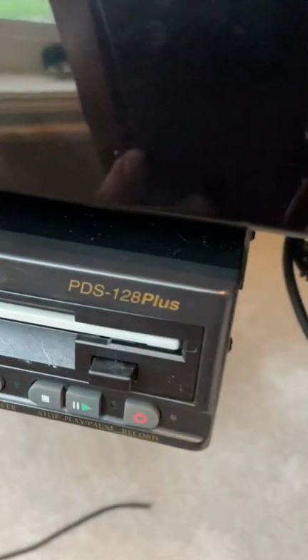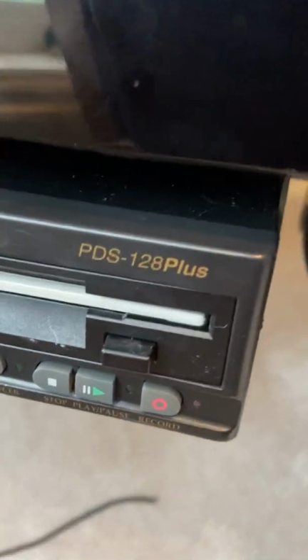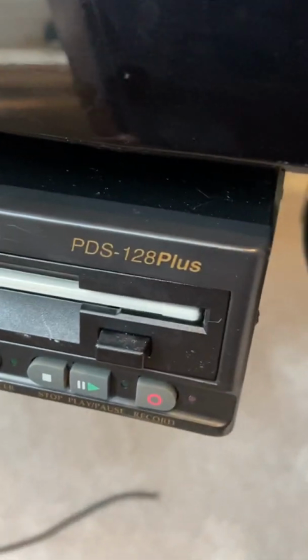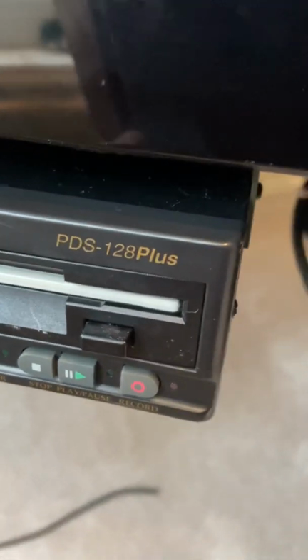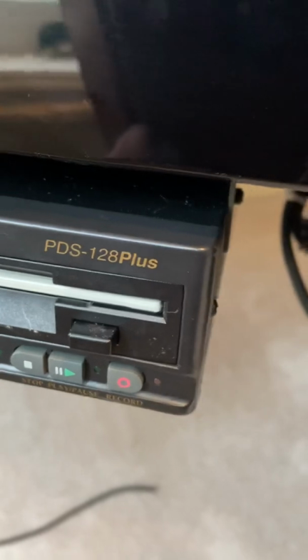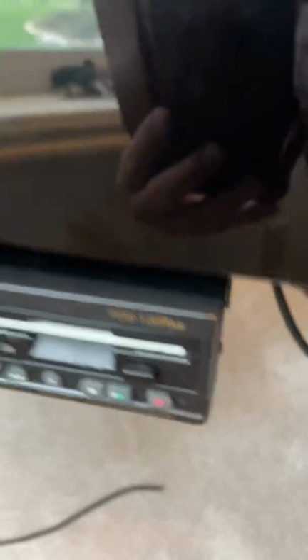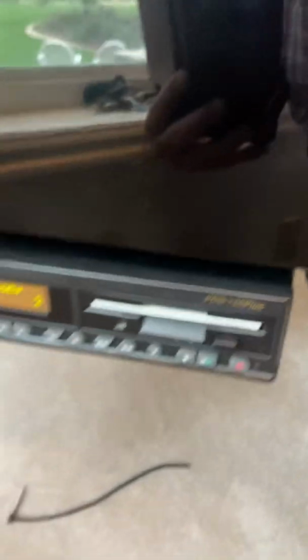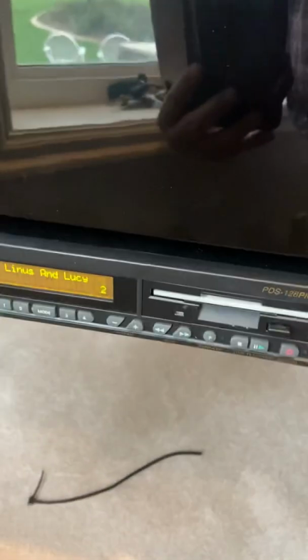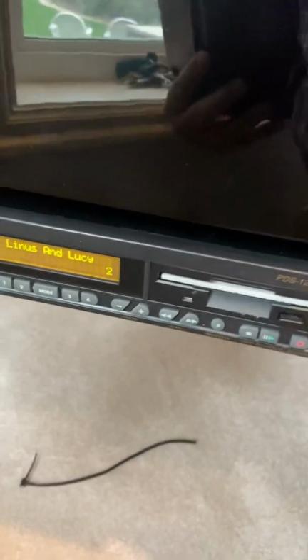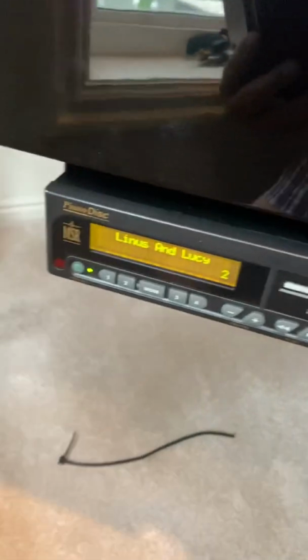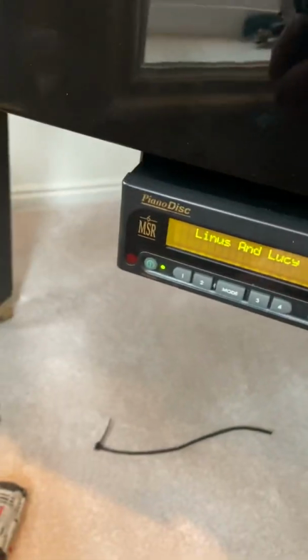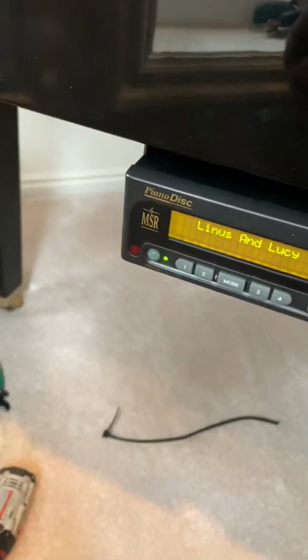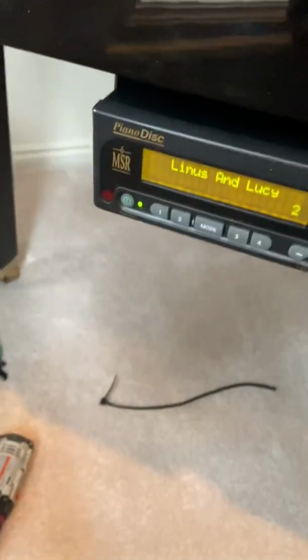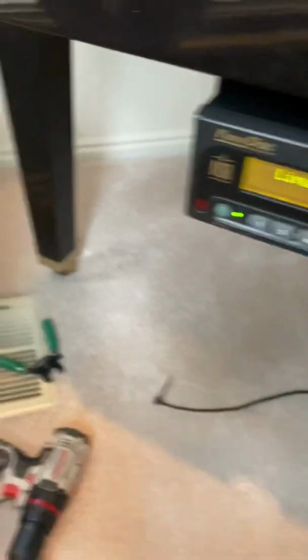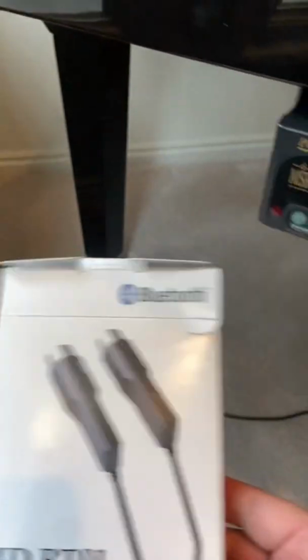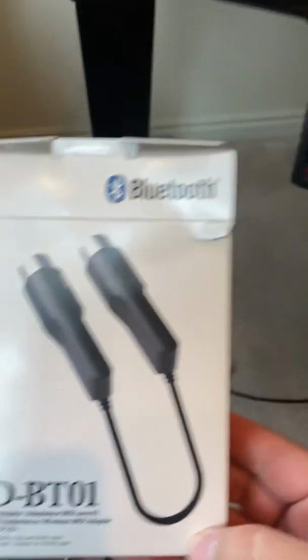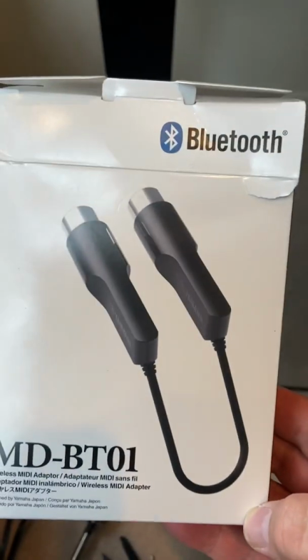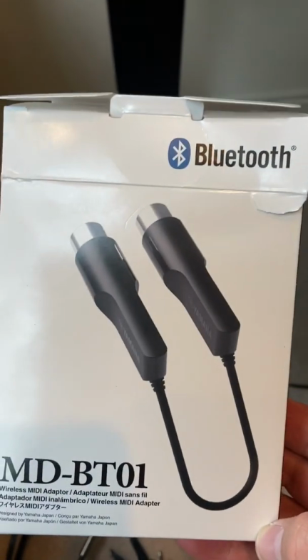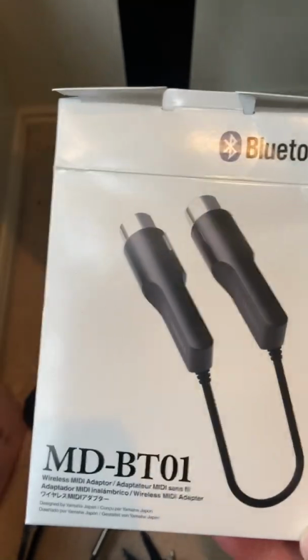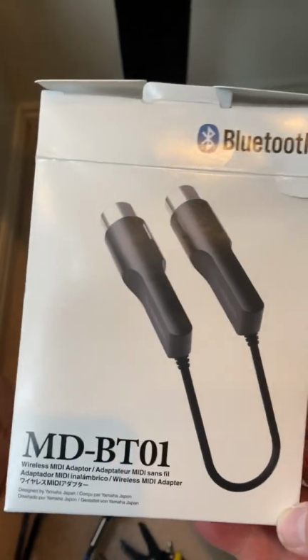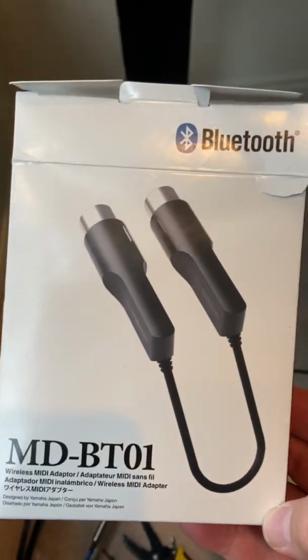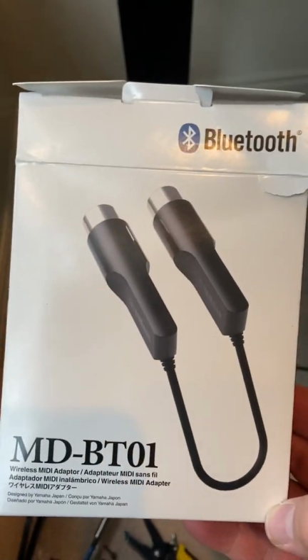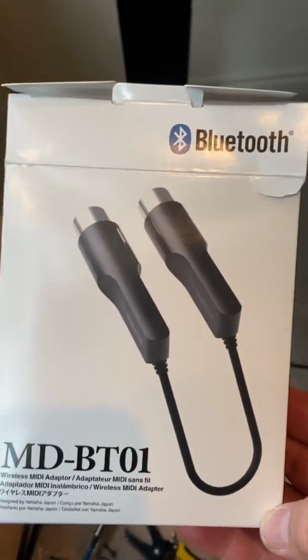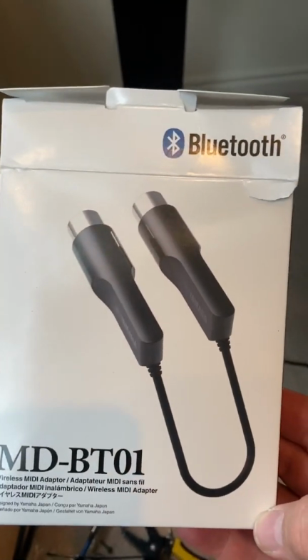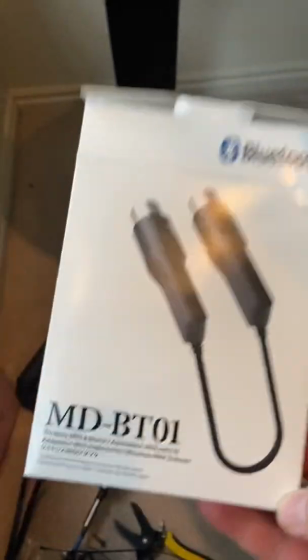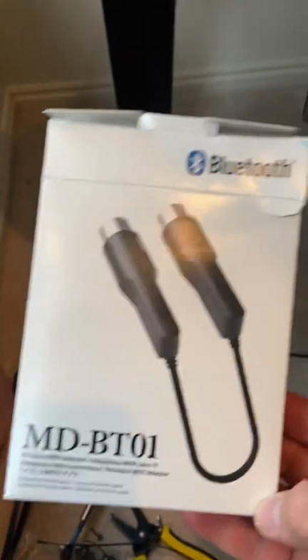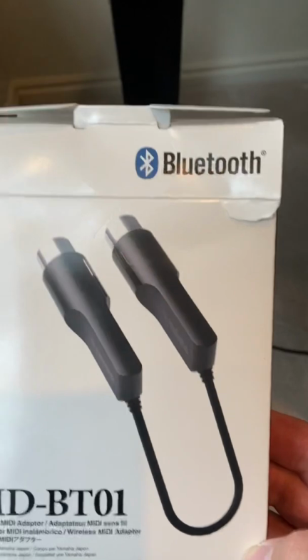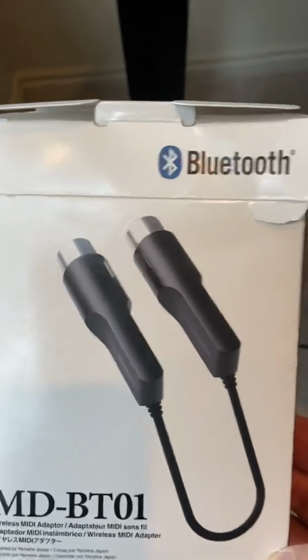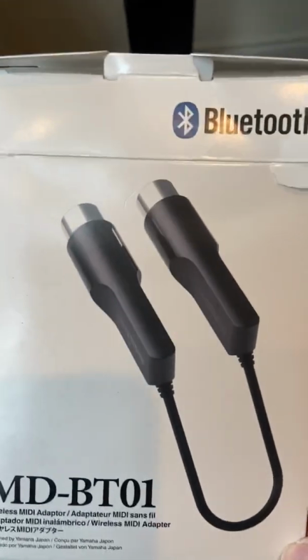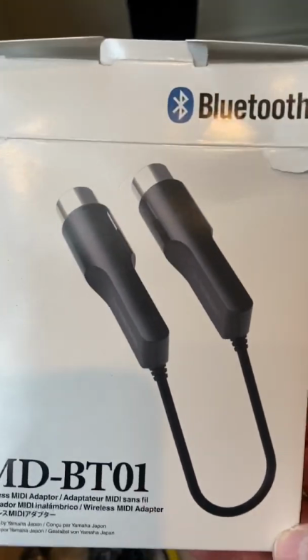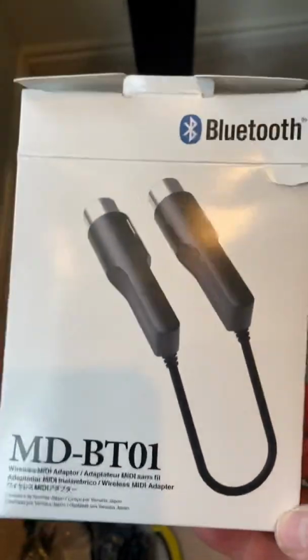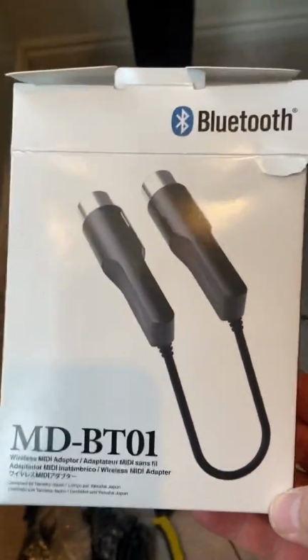Notice how it says PDS-128 Plus. Since it says PDS-128 Plus, when you use the MD-BTO-1, which is right here, you don't need a power source for it, because on the back of this thing the MIDI out has power for this device.